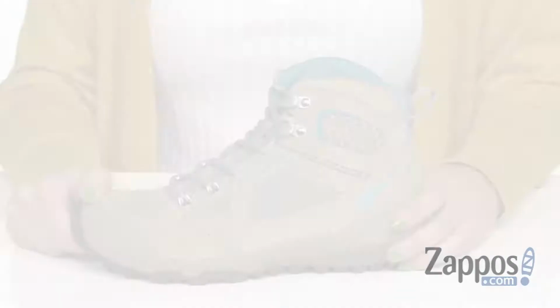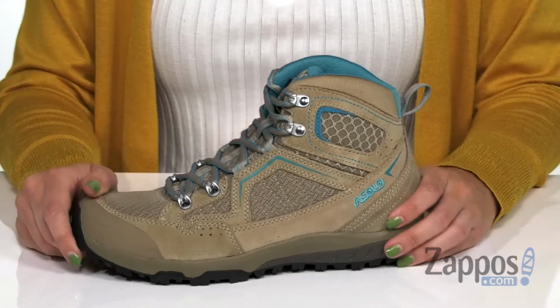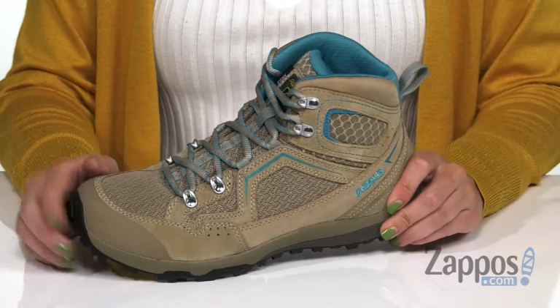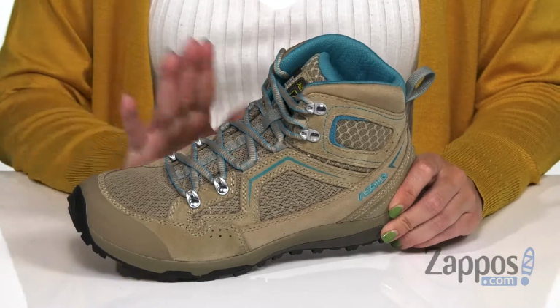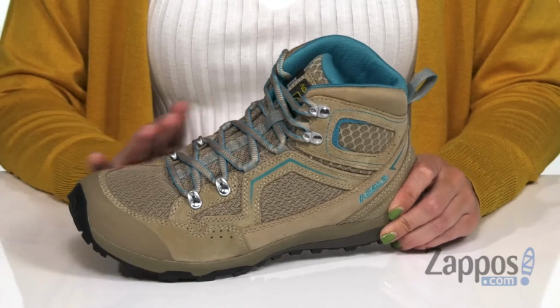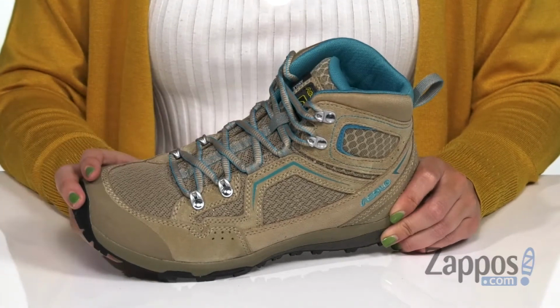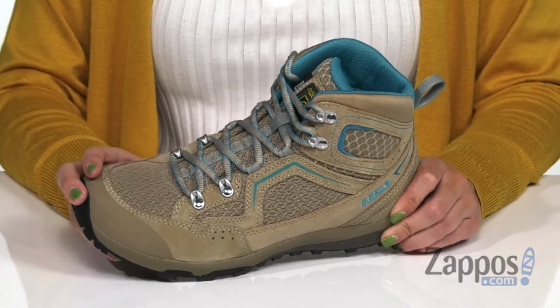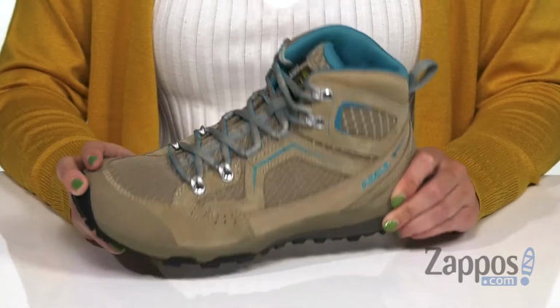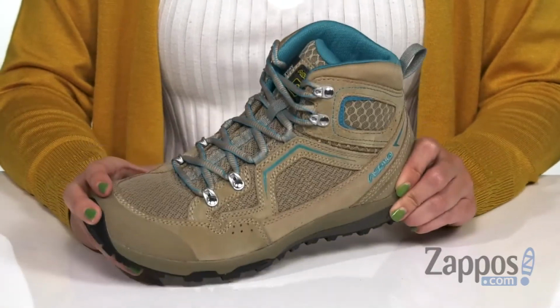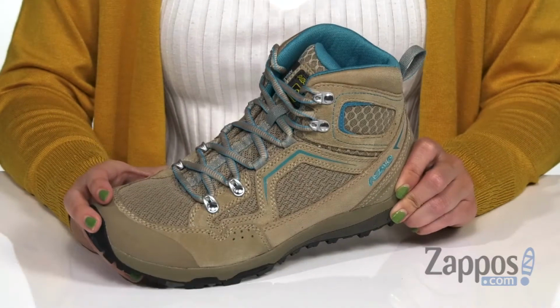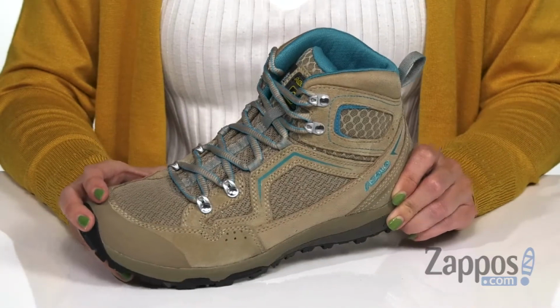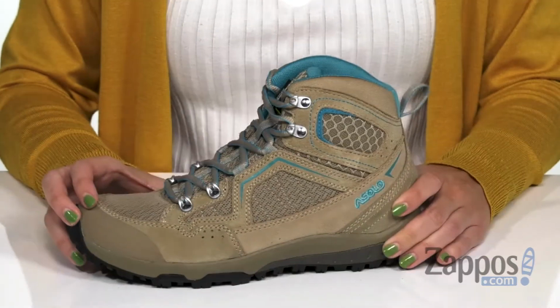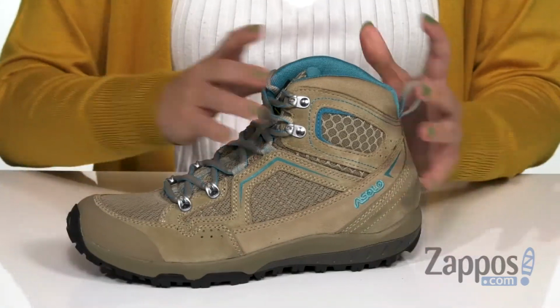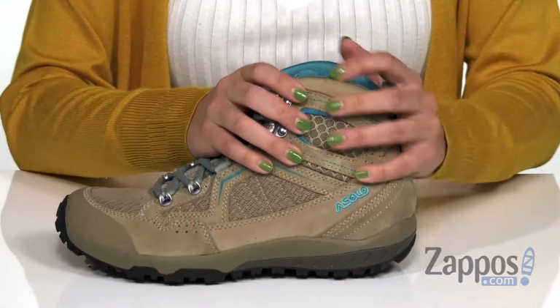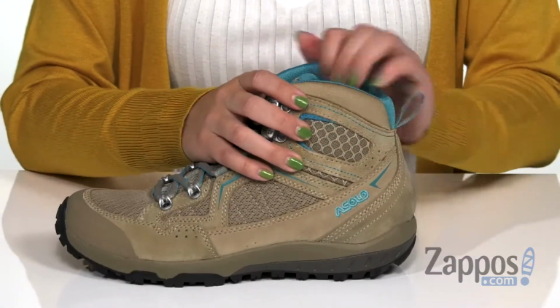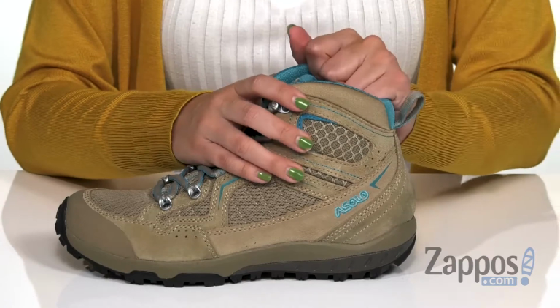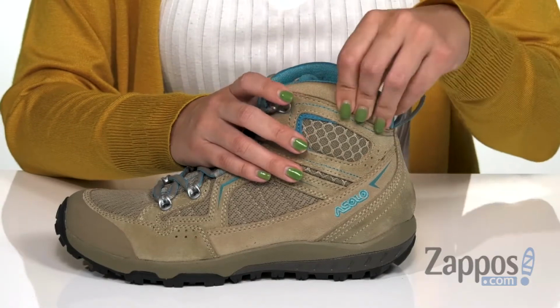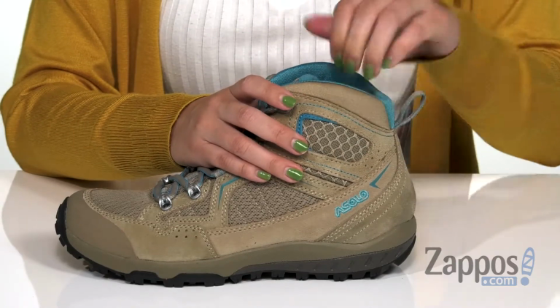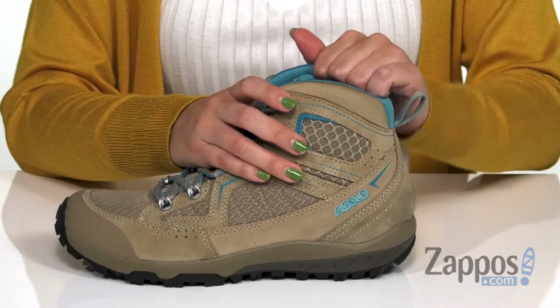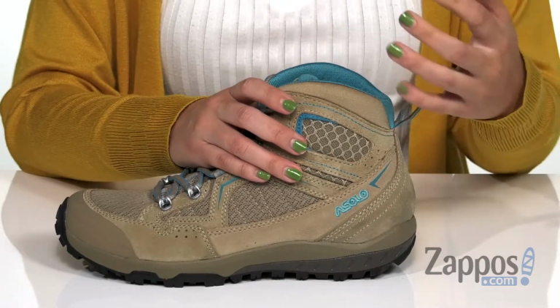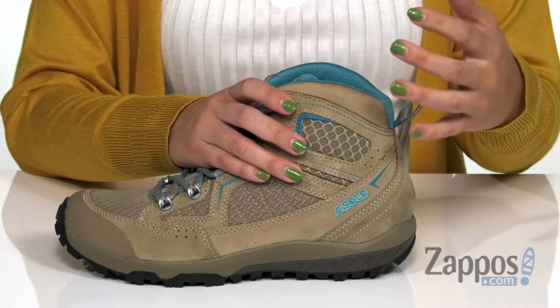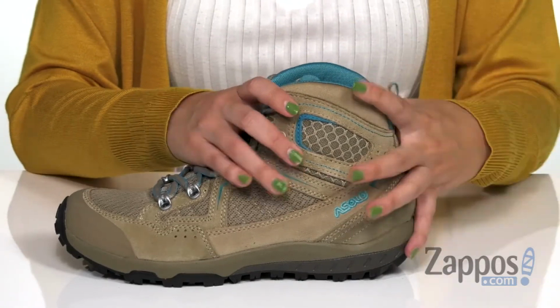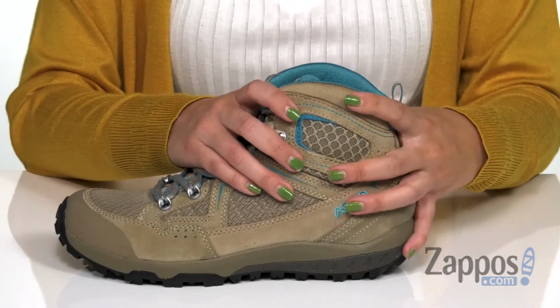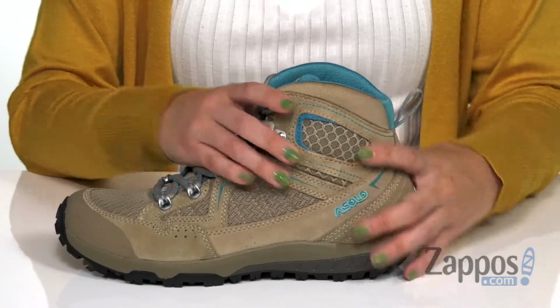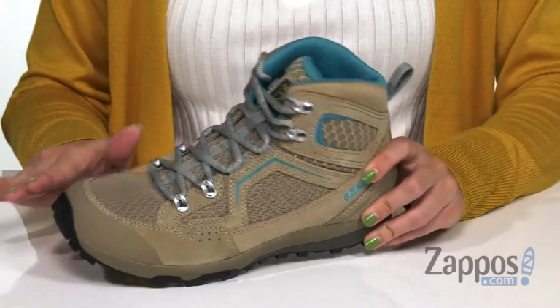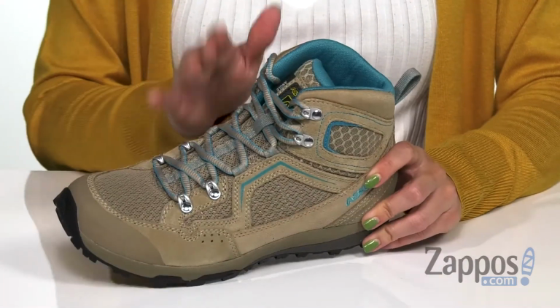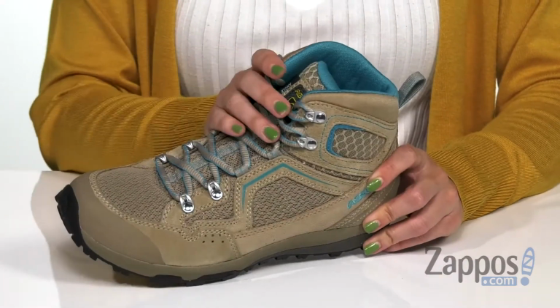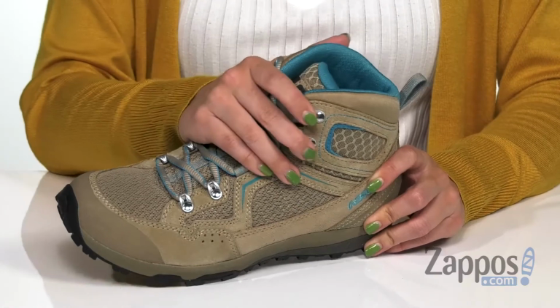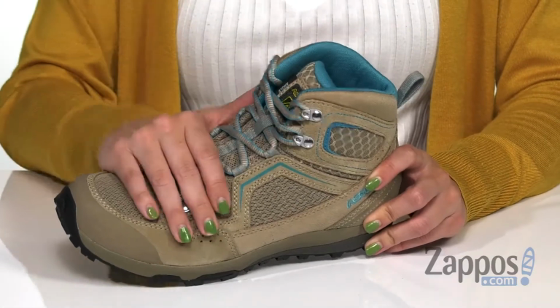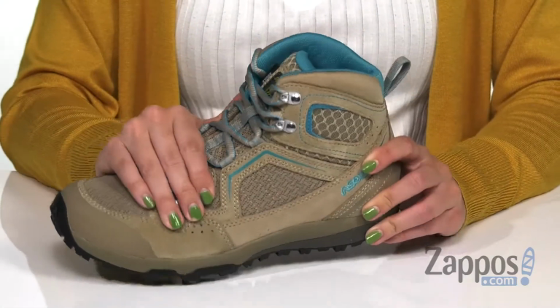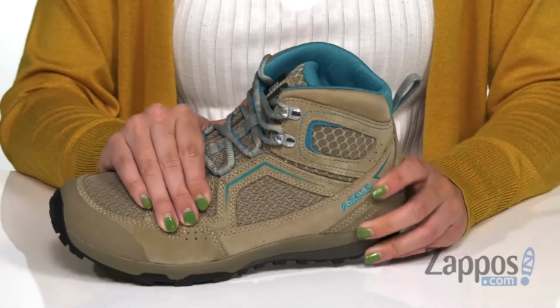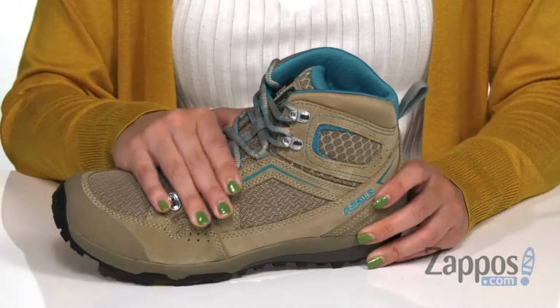These hiking boots are made with a water-resistant one-piece suede and polyester mesh upper. It's got a great feel around the ankle — it's nicely padded so it's supportive but also comfortable. Traditional lace-up style is gonna keep a nice feeling that's super secure.